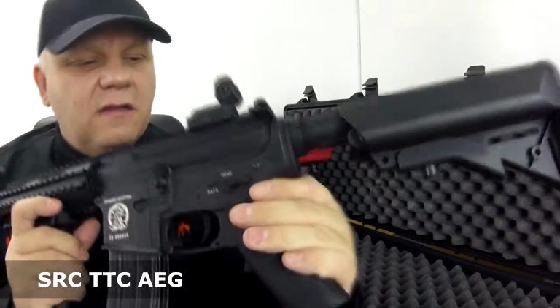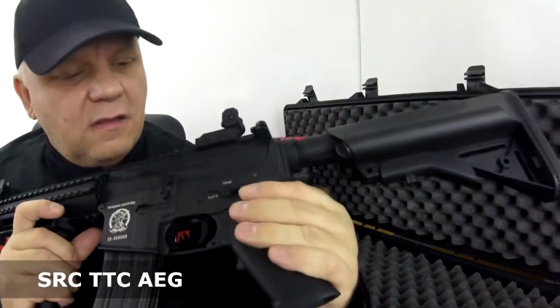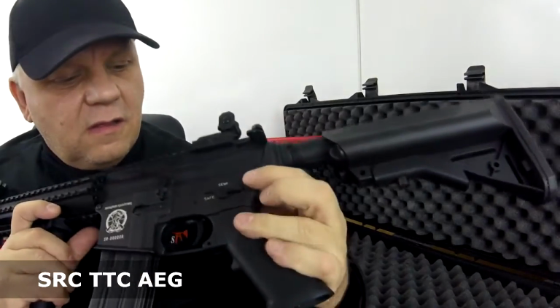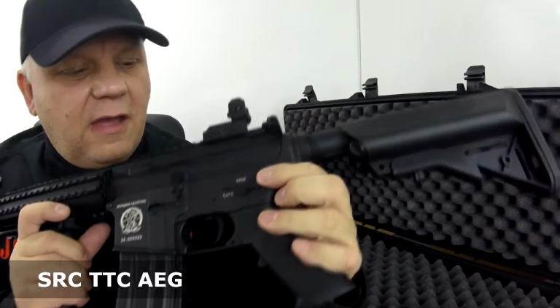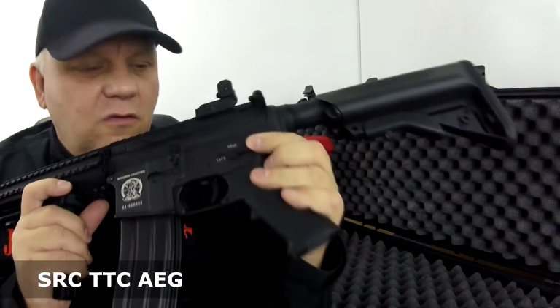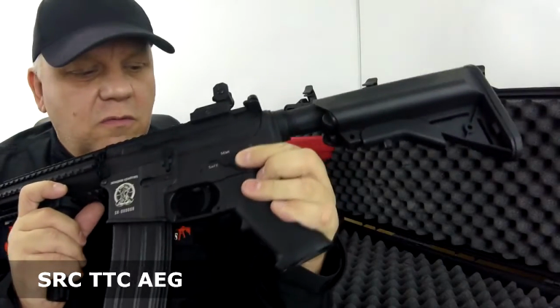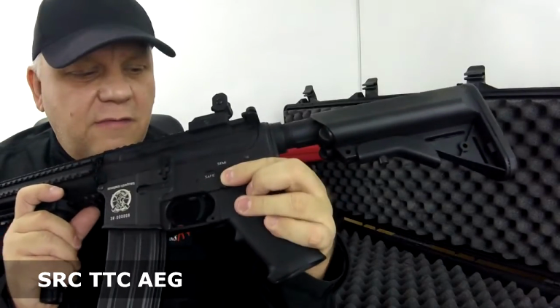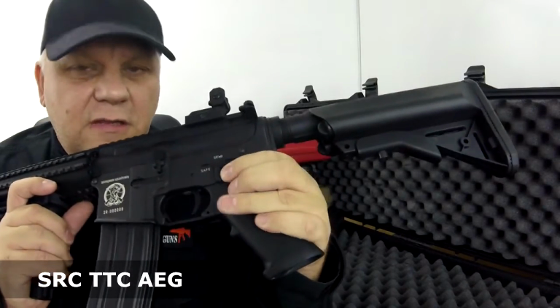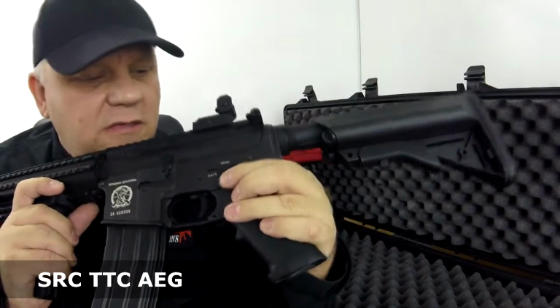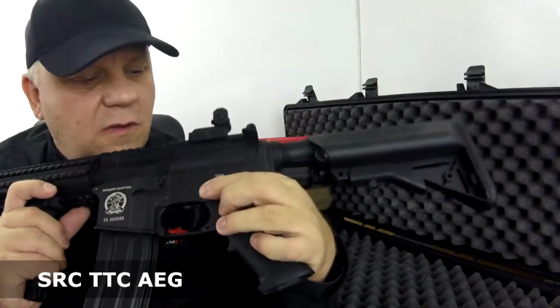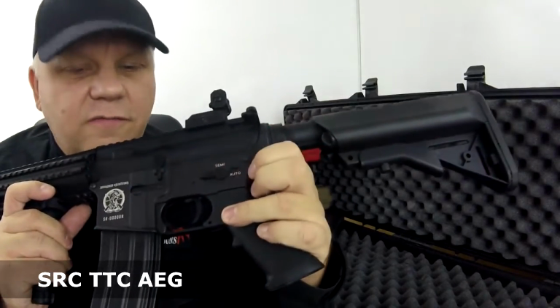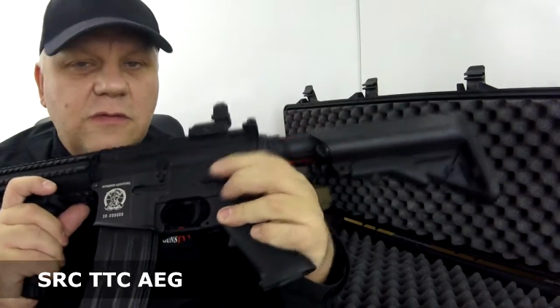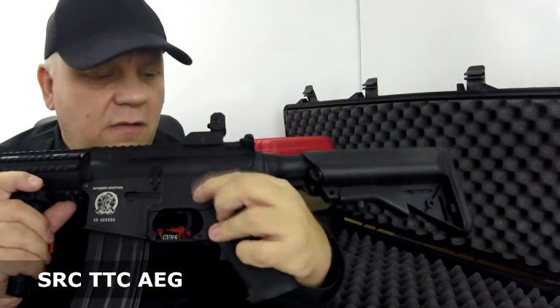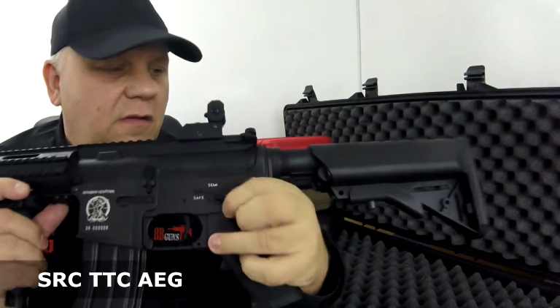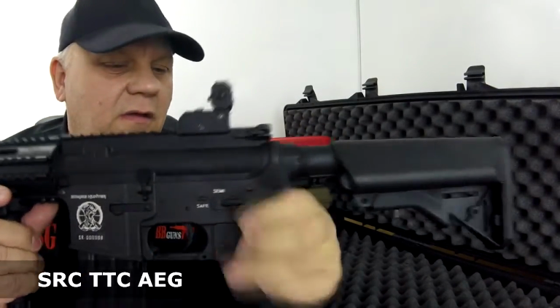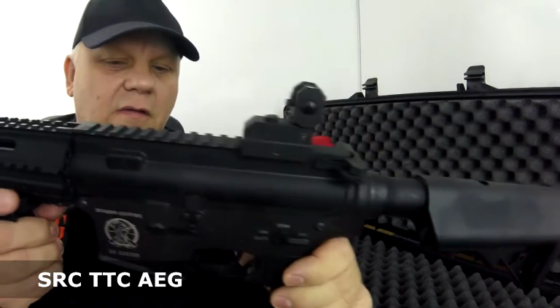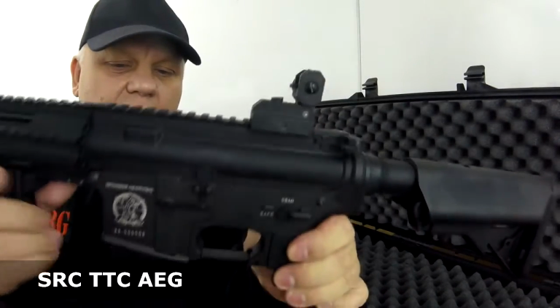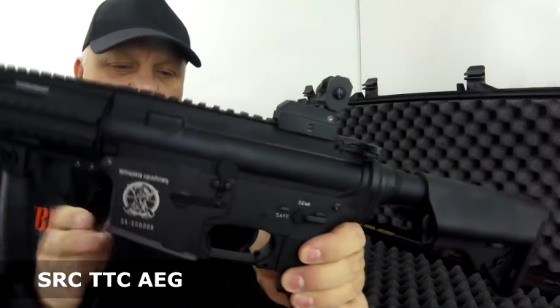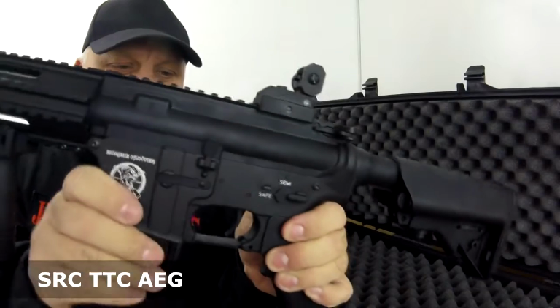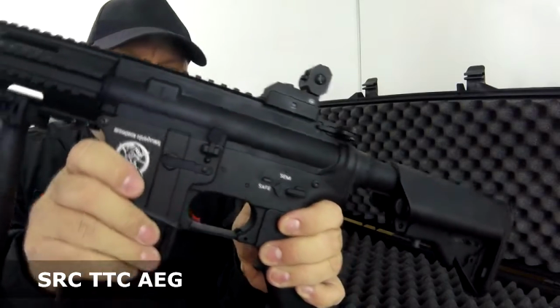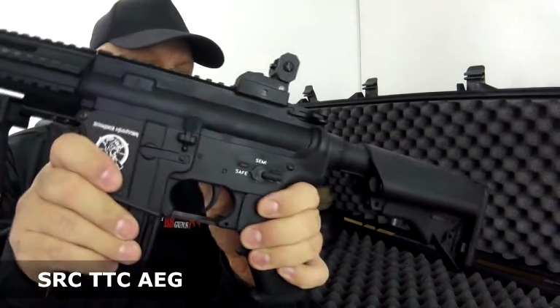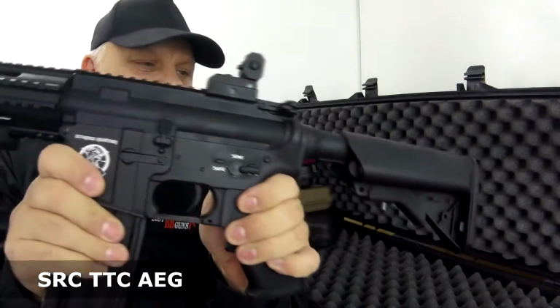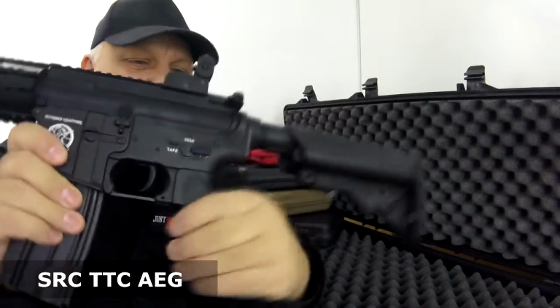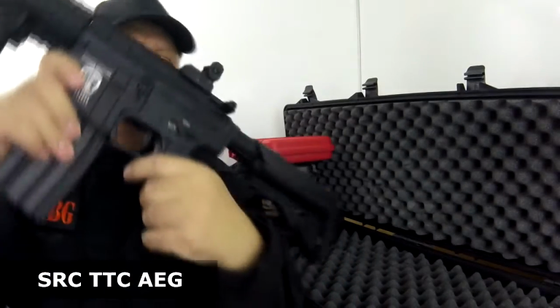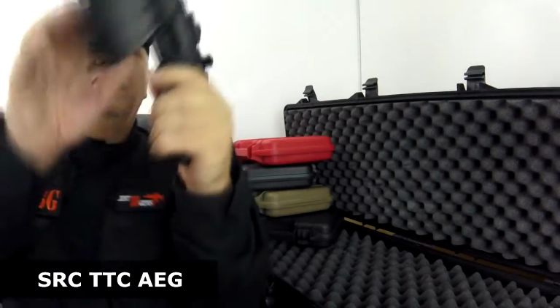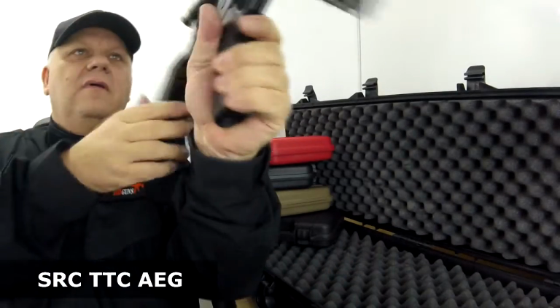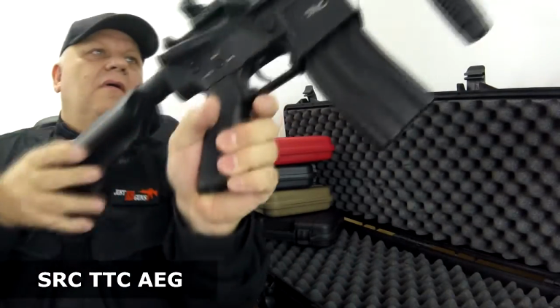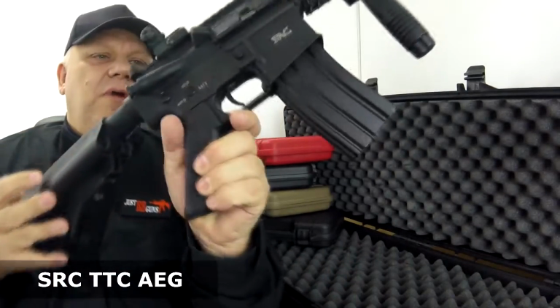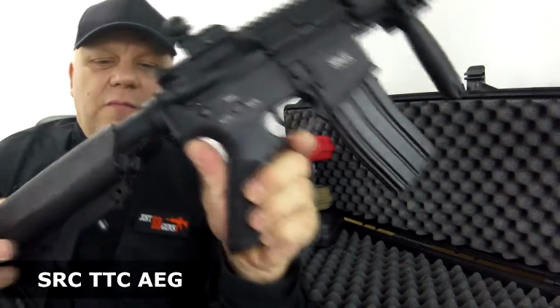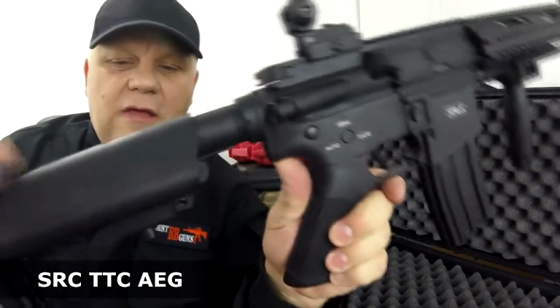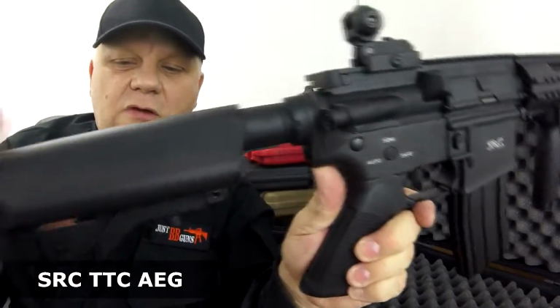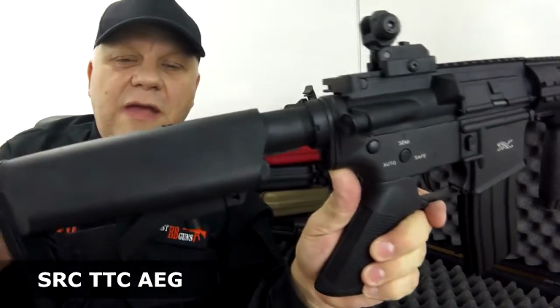The sector switch is just on the left-hand side with your normal safety, single, and full auto. Really good quality — it's all metal apart from the stock.